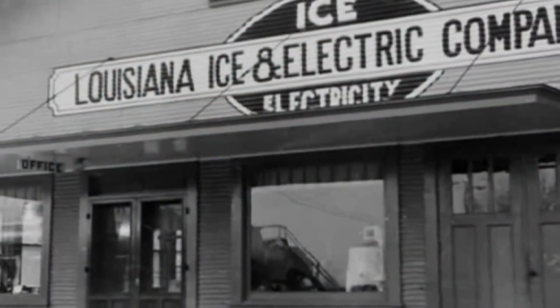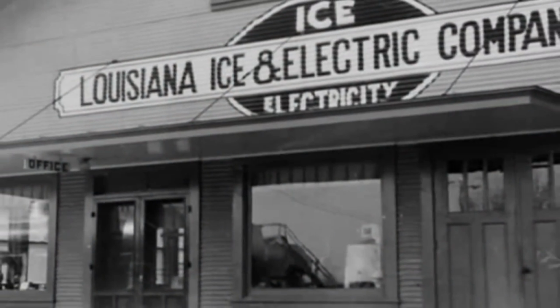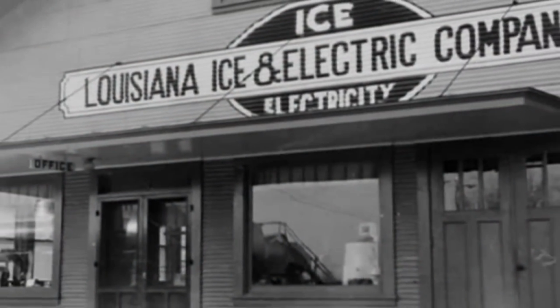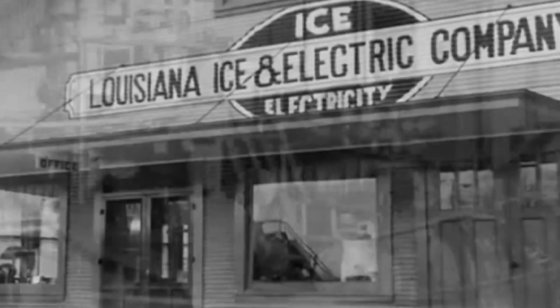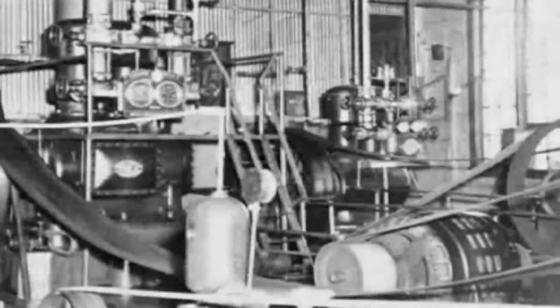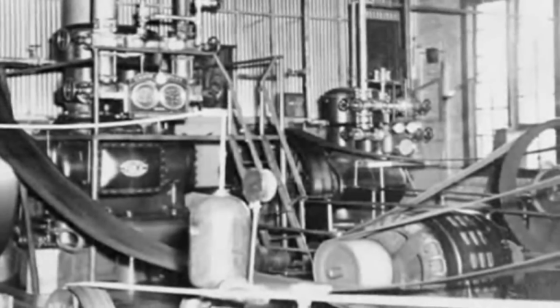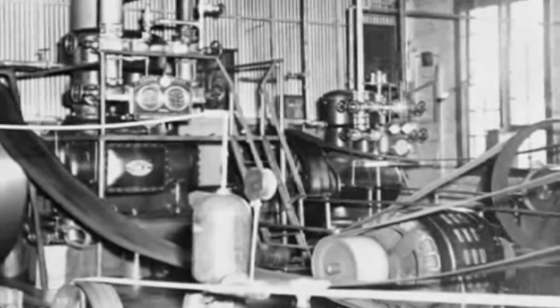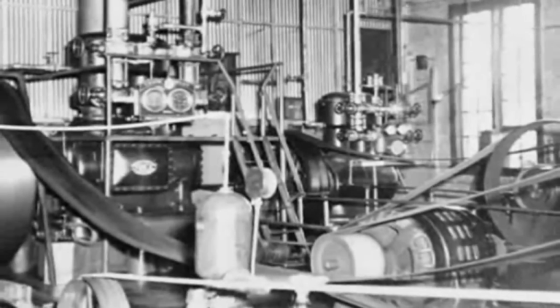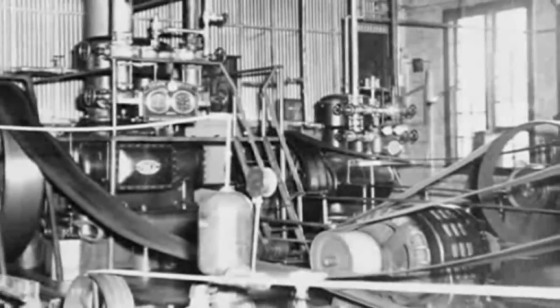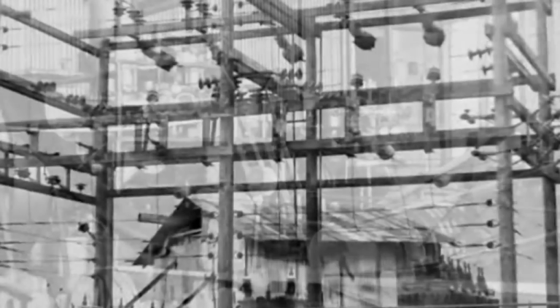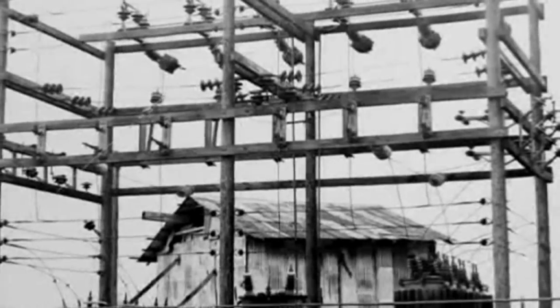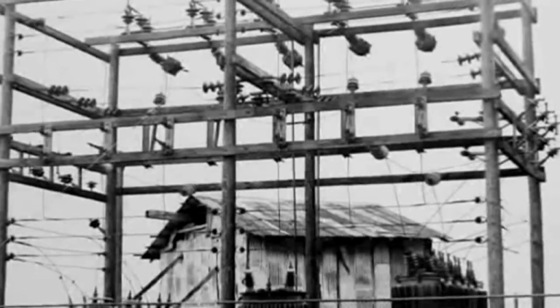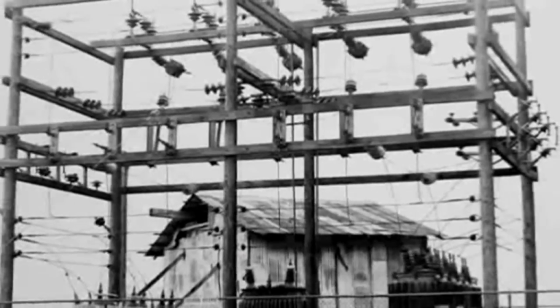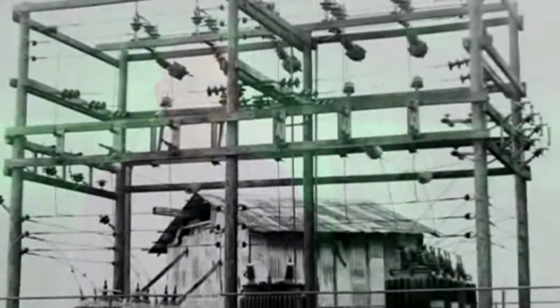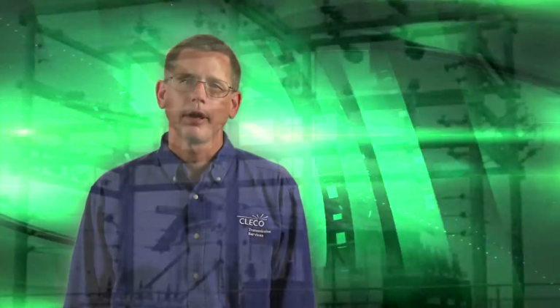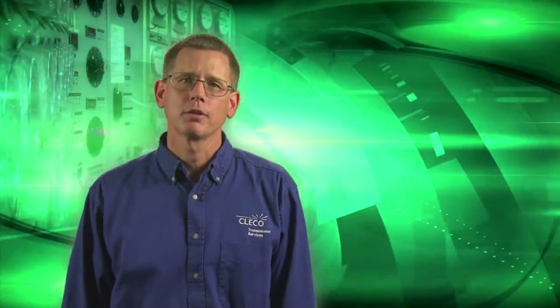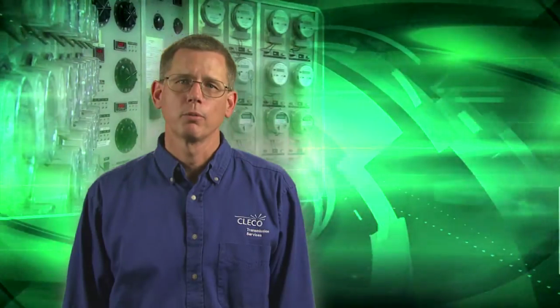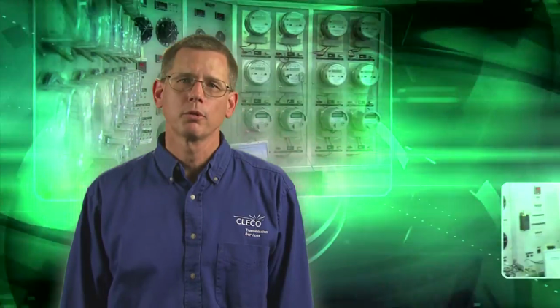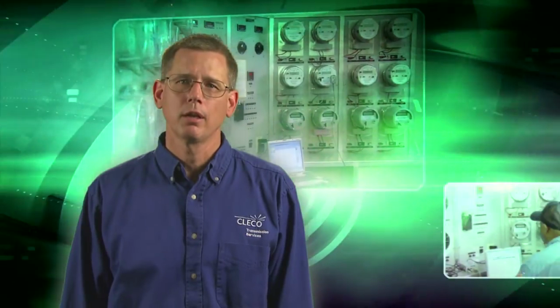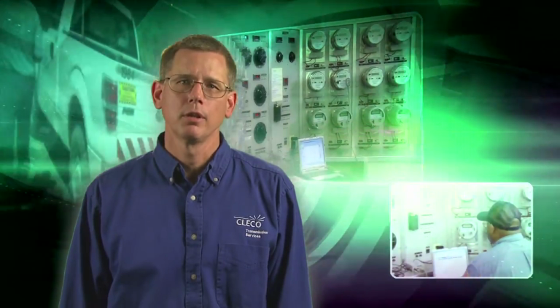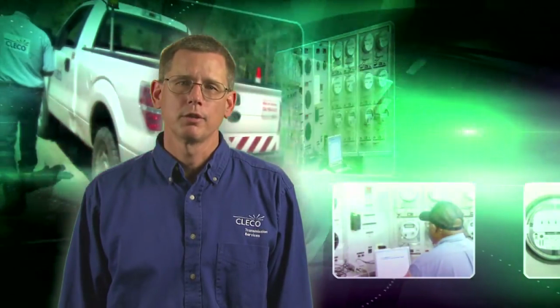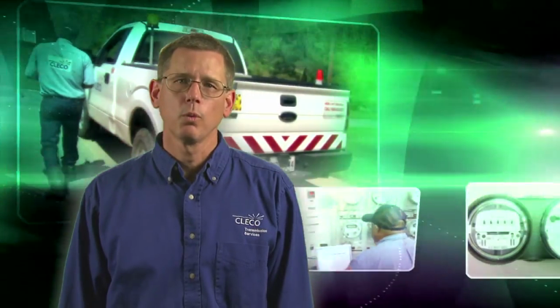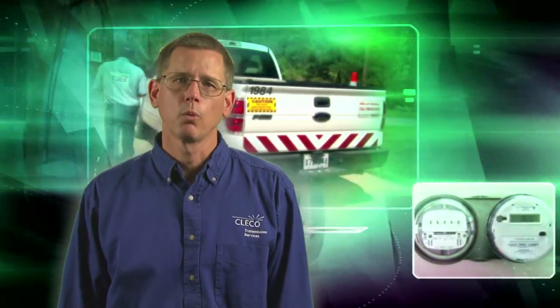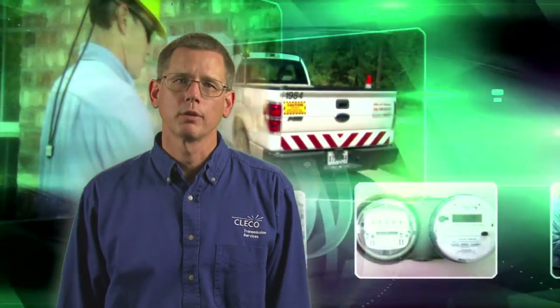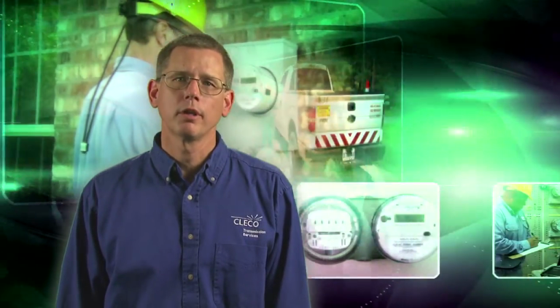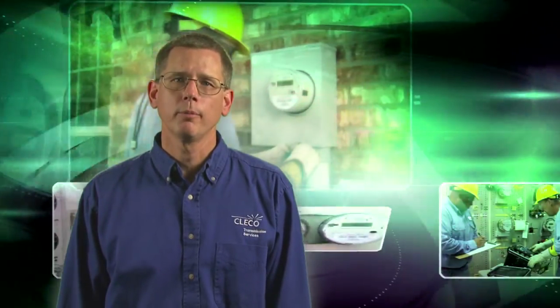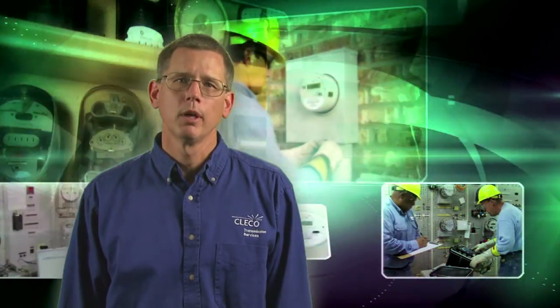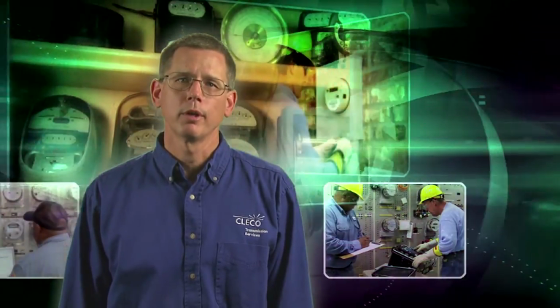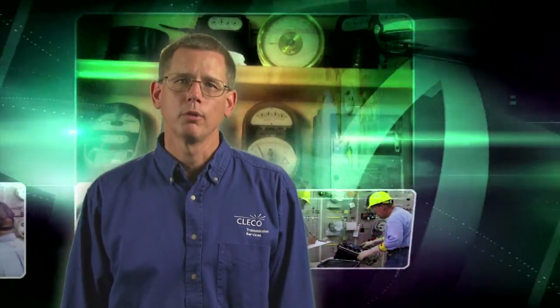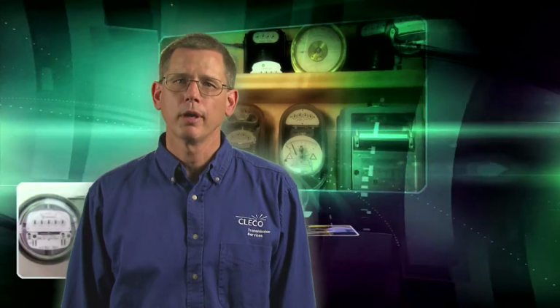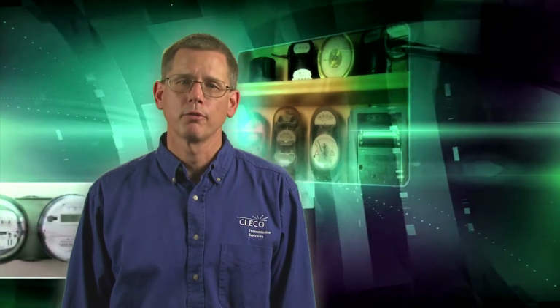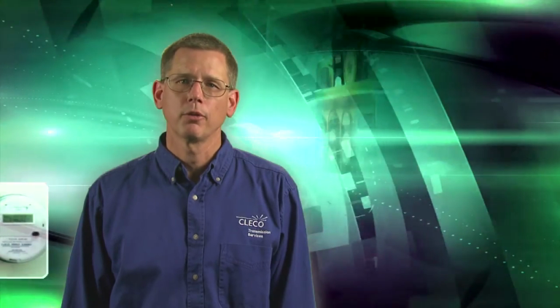Our customers have trusted us to bring them reliable power for more than 75 years. Upgrading our system with newer technology is just one way we're working to continue our commitment to bring you the best service possible.